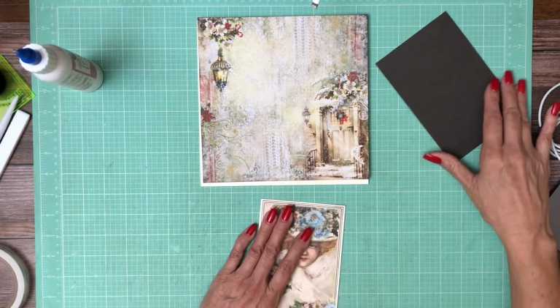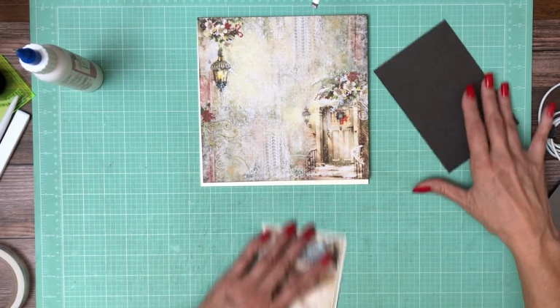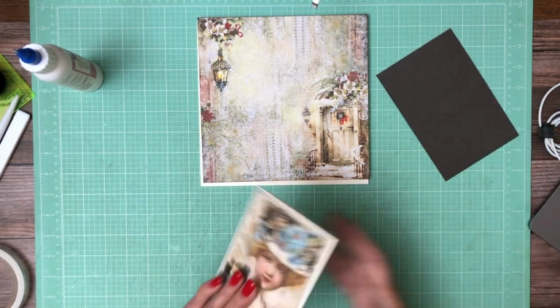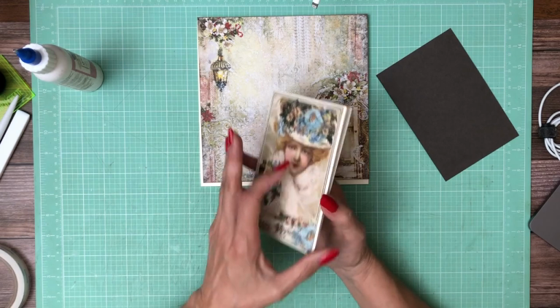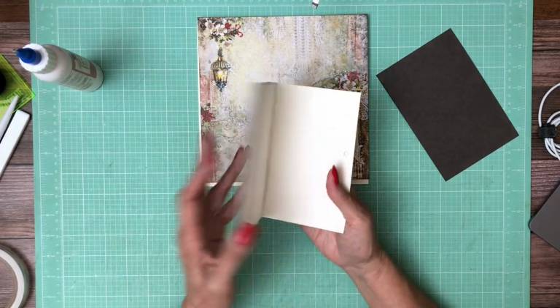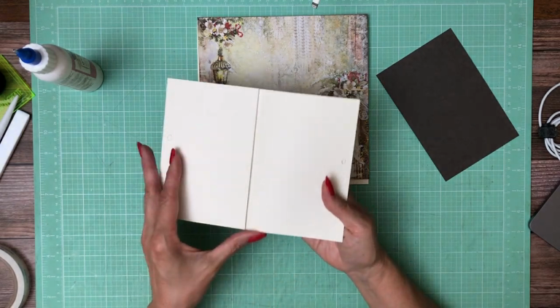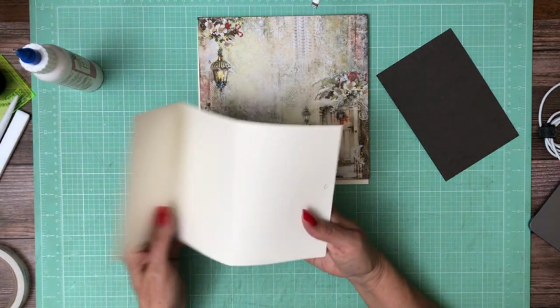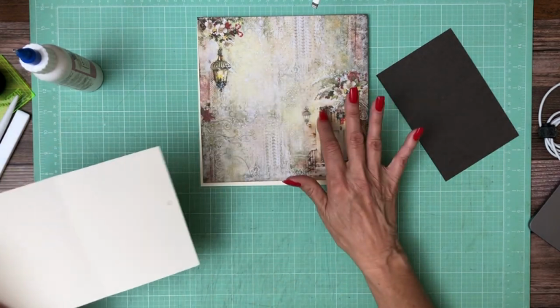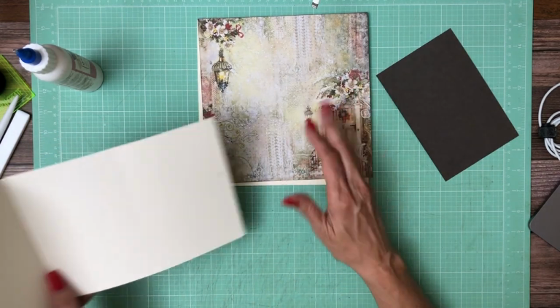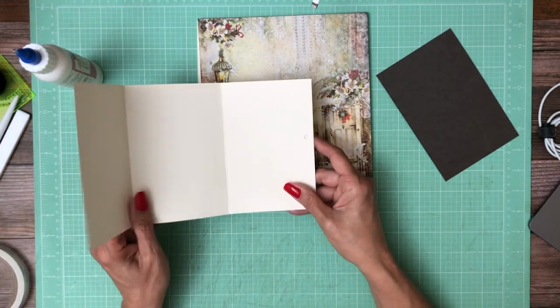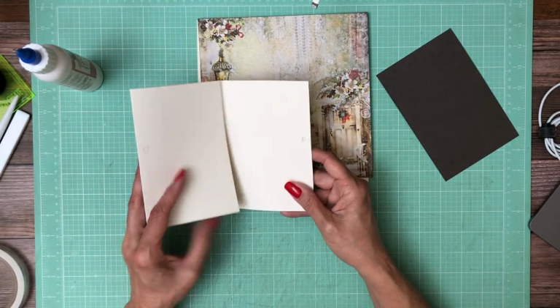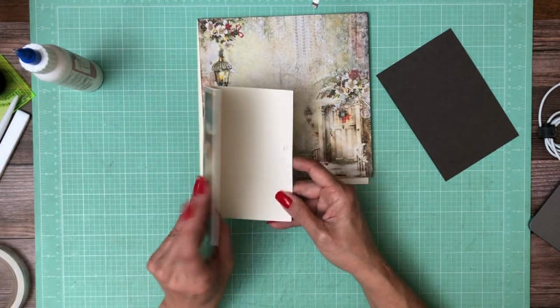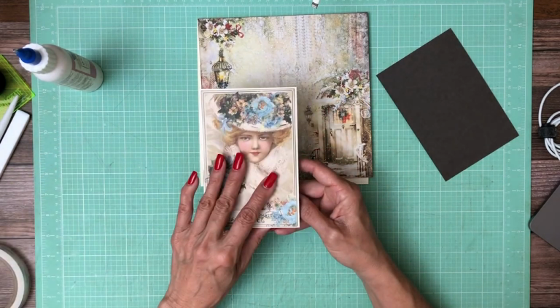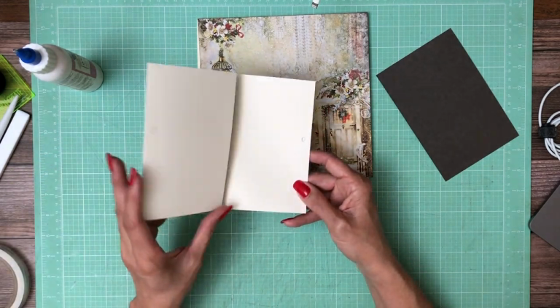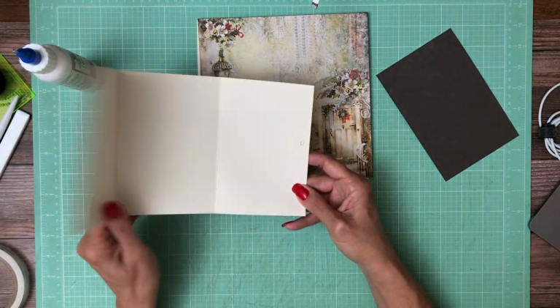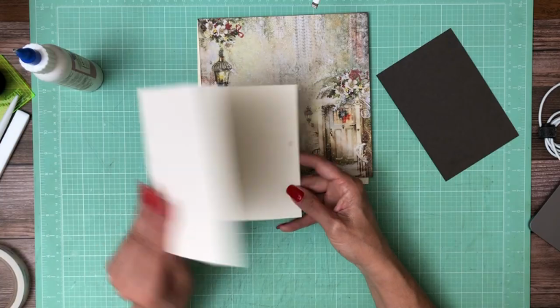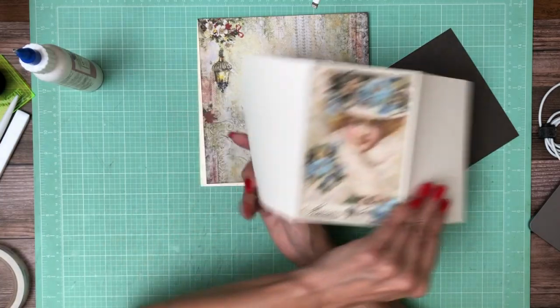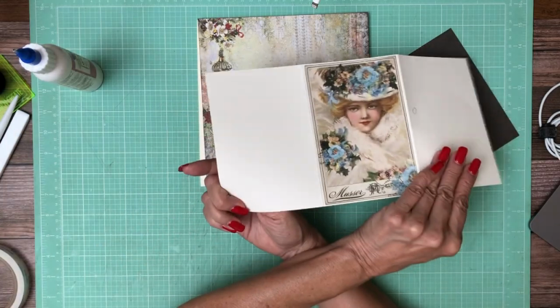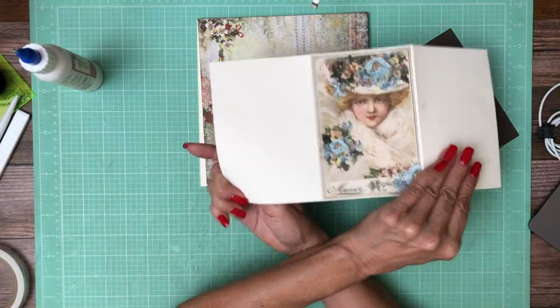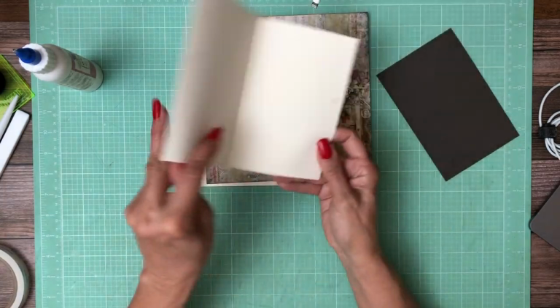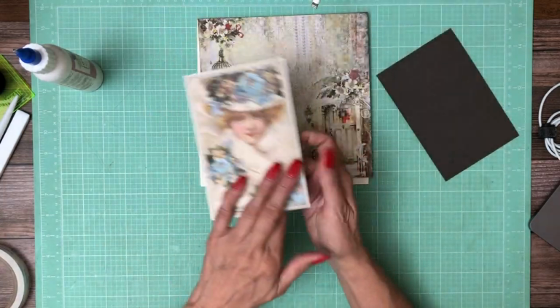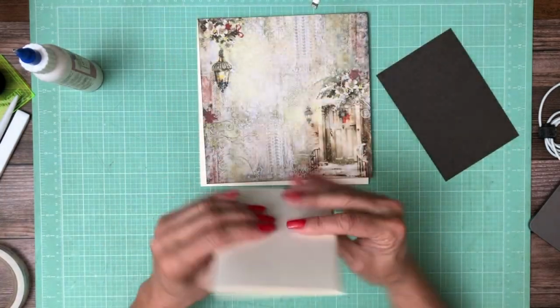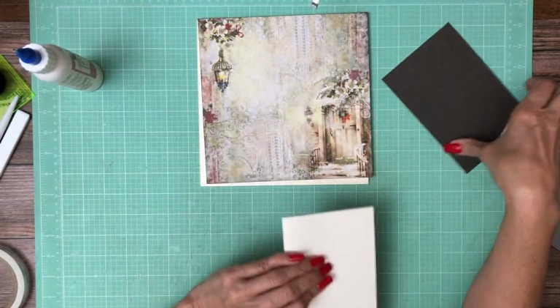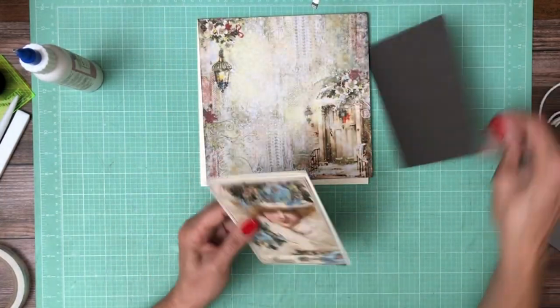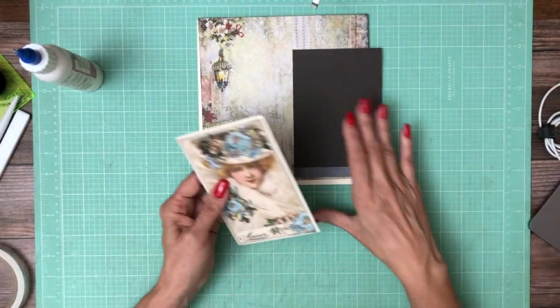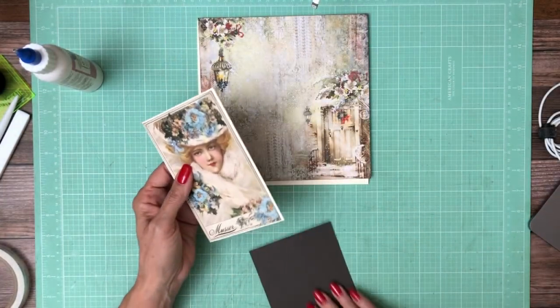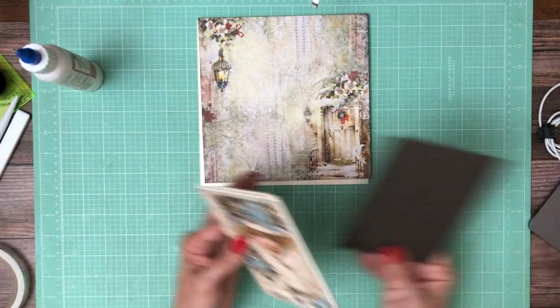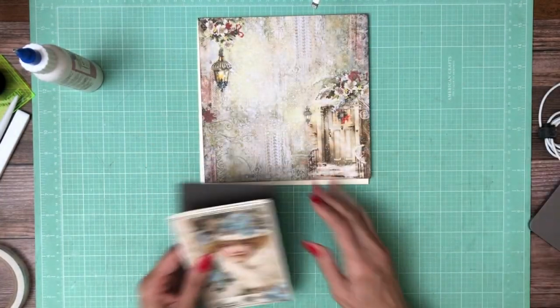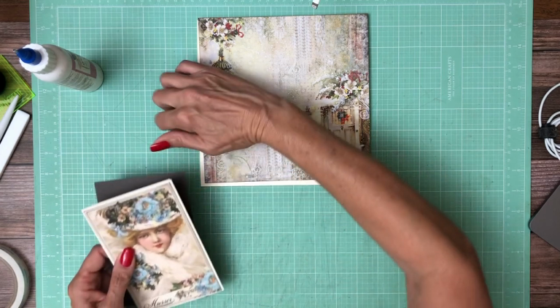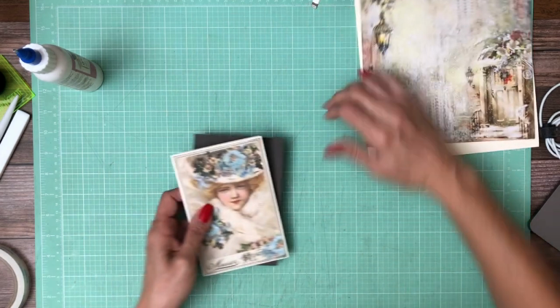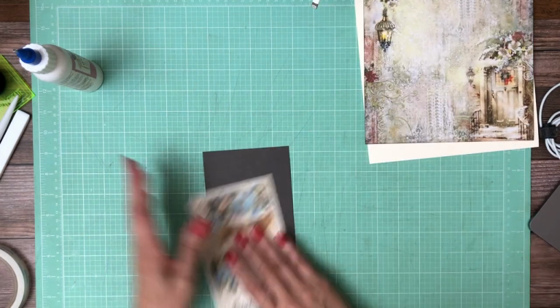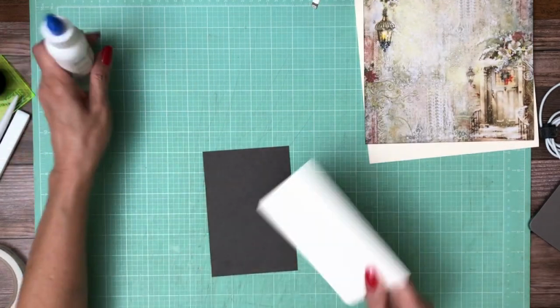I want this whole thing to pop against this, so I'm just showing you how it's folding over. Basically she's on the middle. I'm going to add here this brown cardstock to the tri-fold.